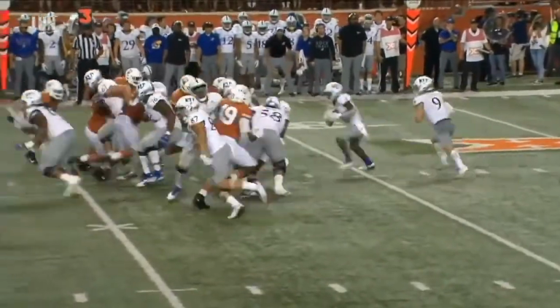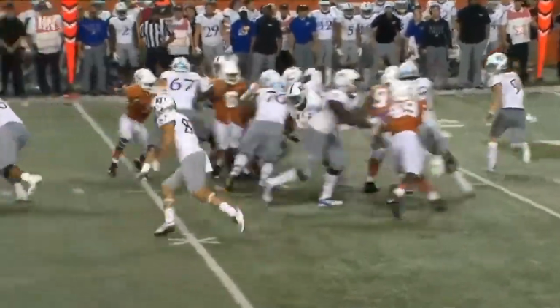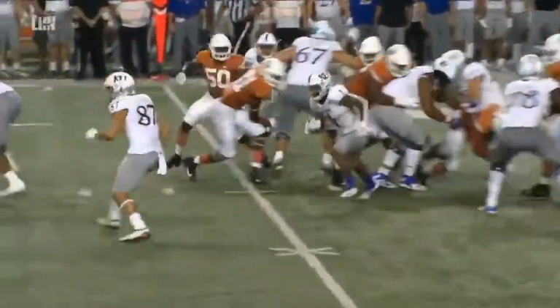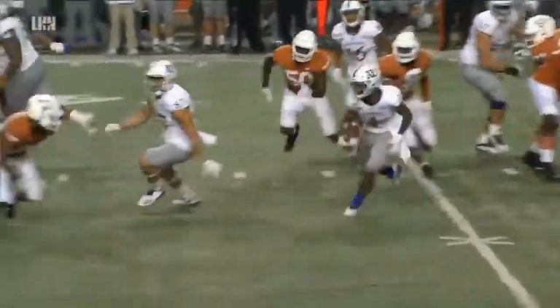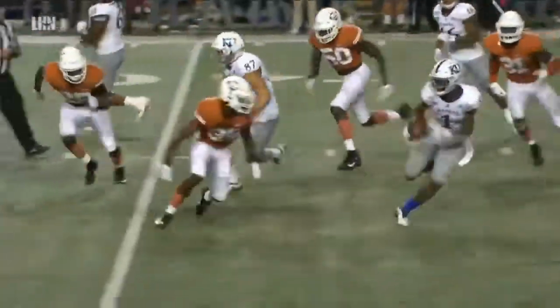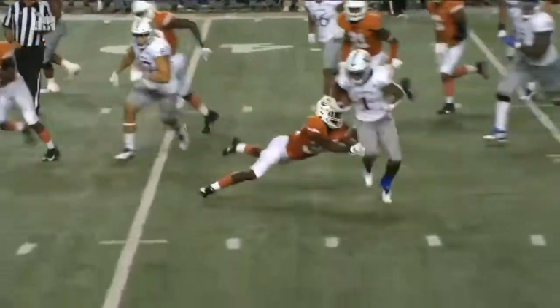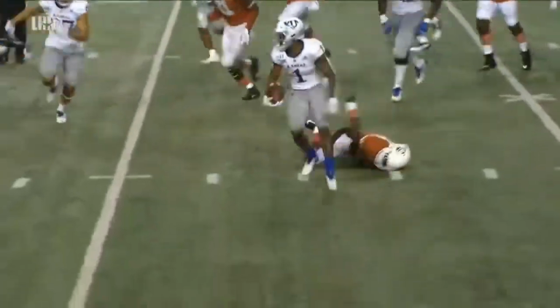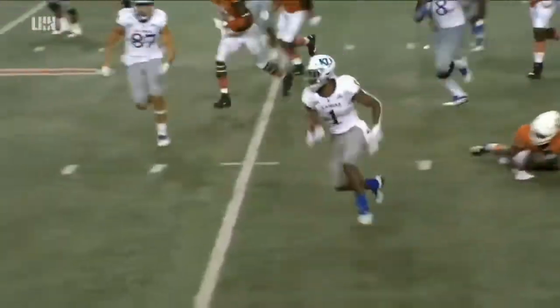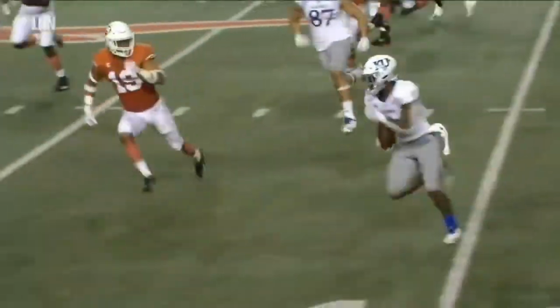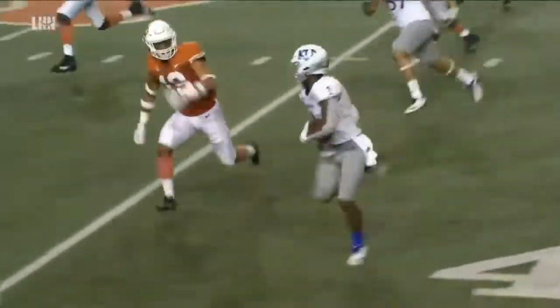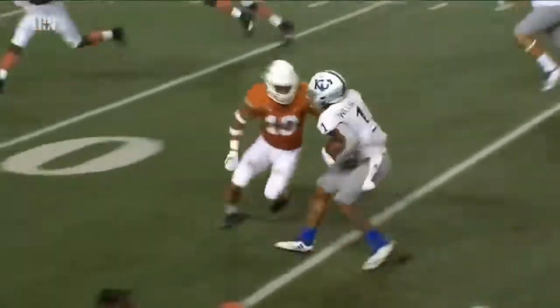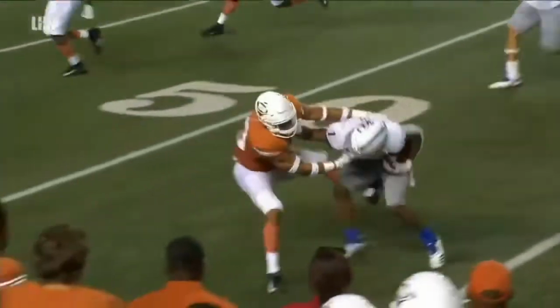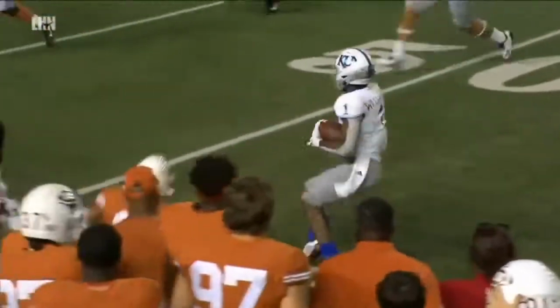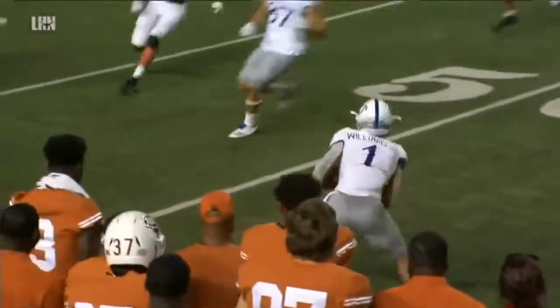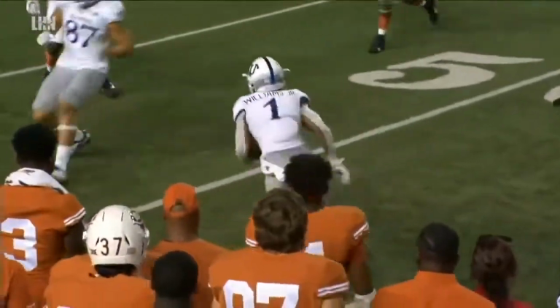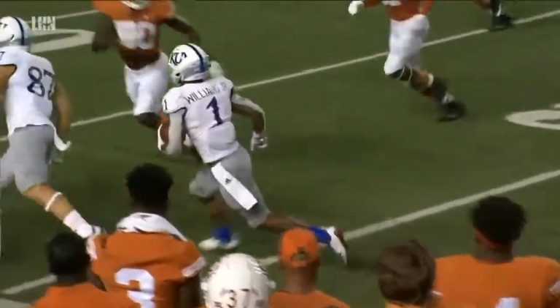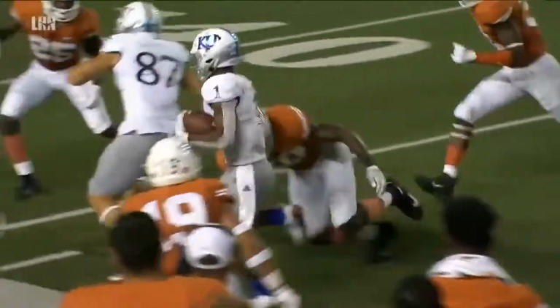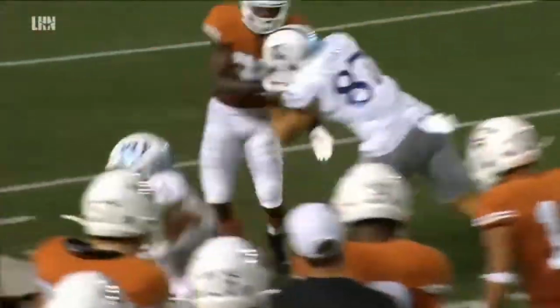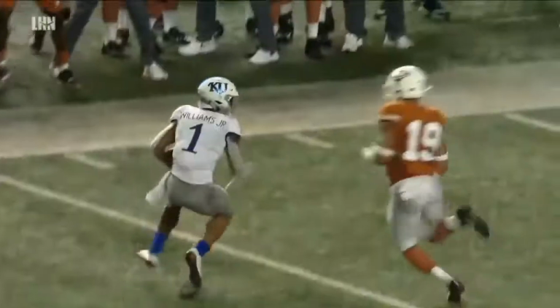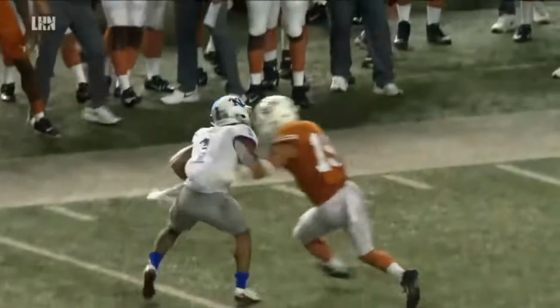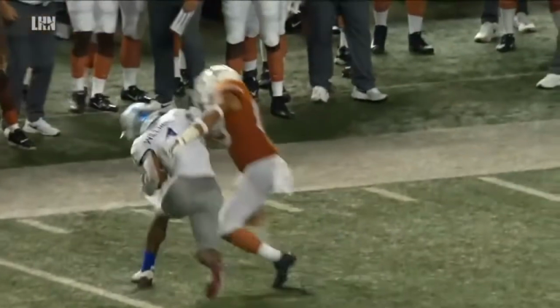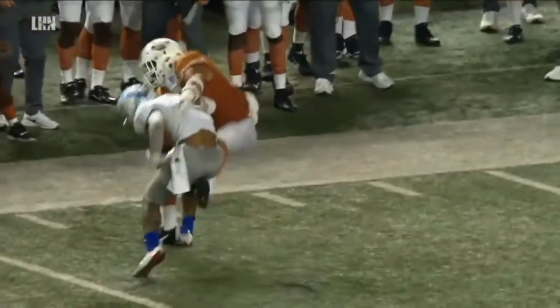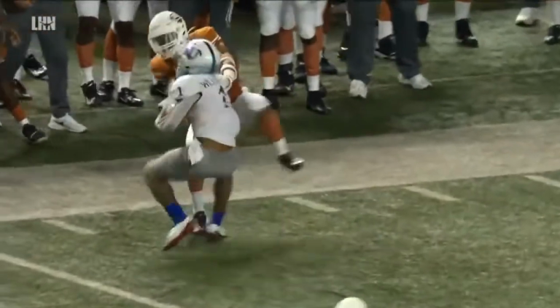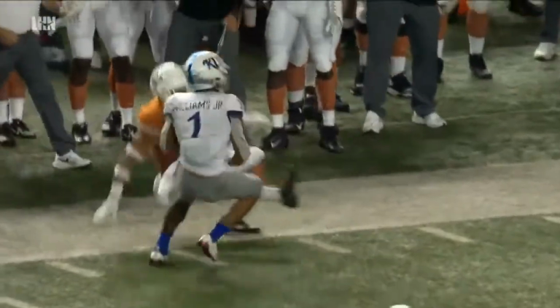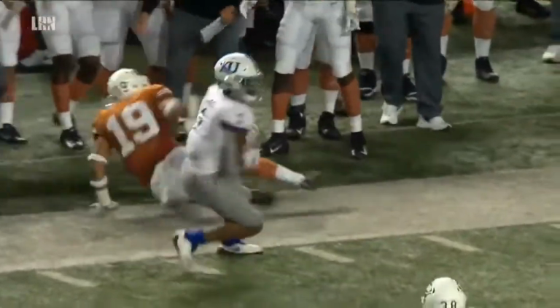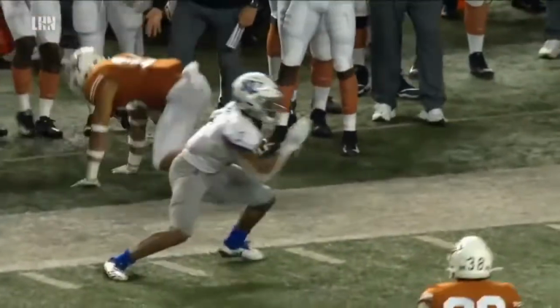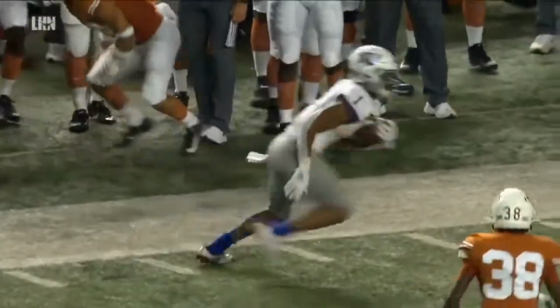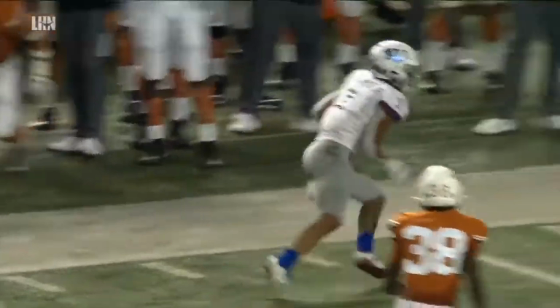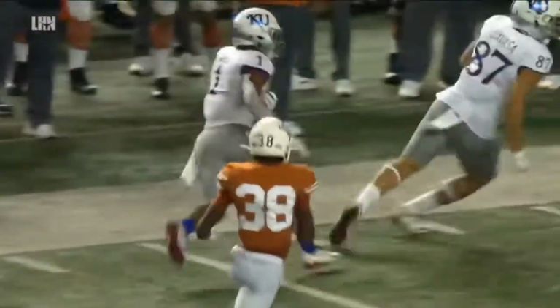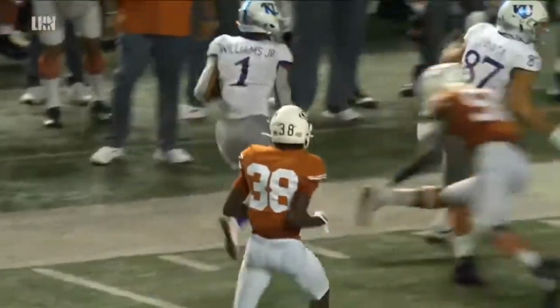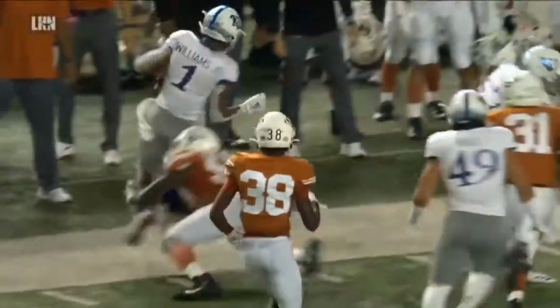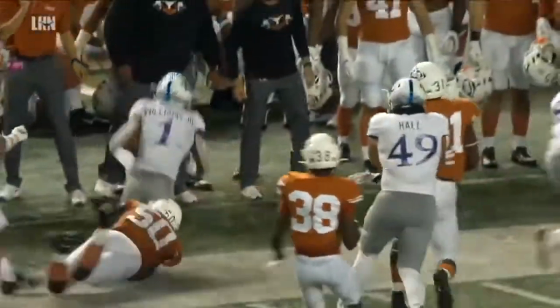This kid consistently escapes the grasp of defenders. He's got killer moves, he's sneaky. Look at the showcase here — this boy is dangerous, man. If you're Brandon Jones, it's hard to tackle him because you've got to come fast.